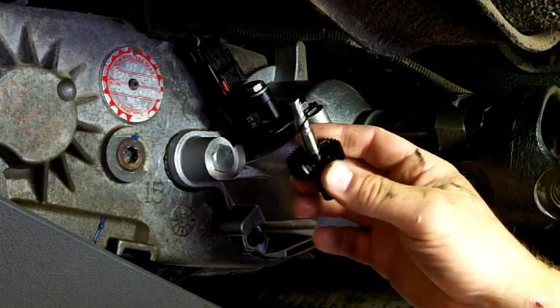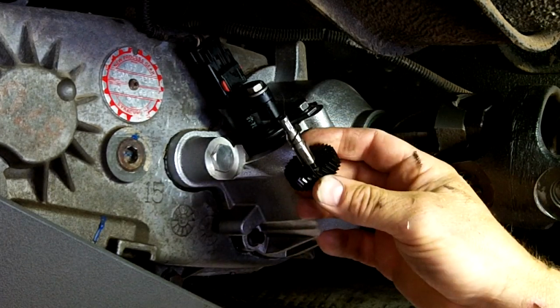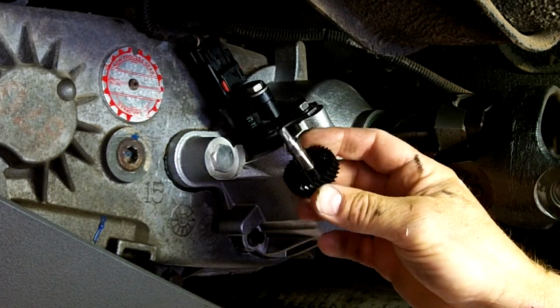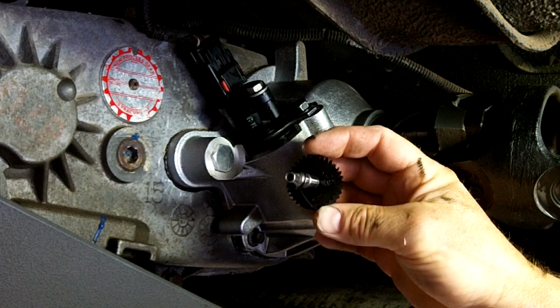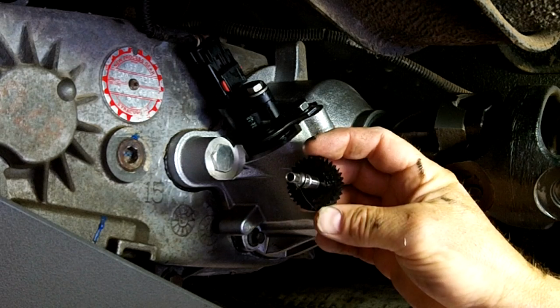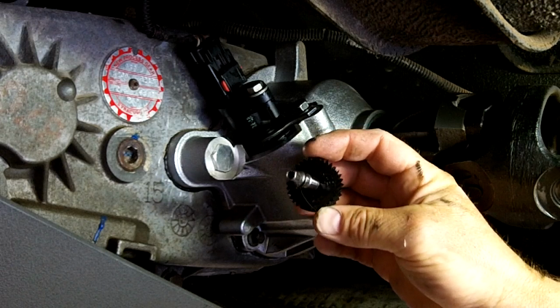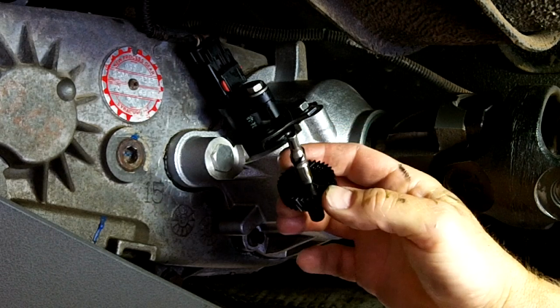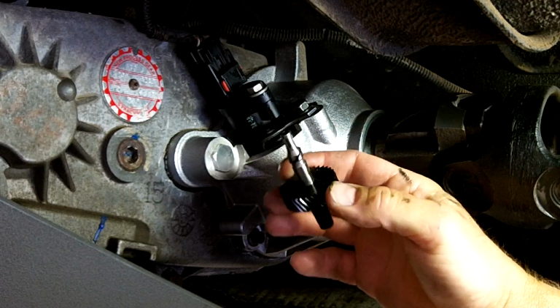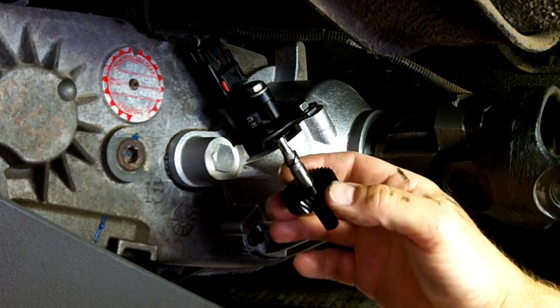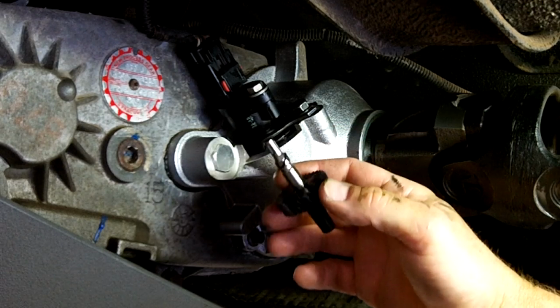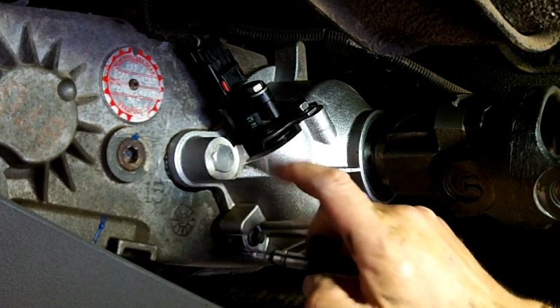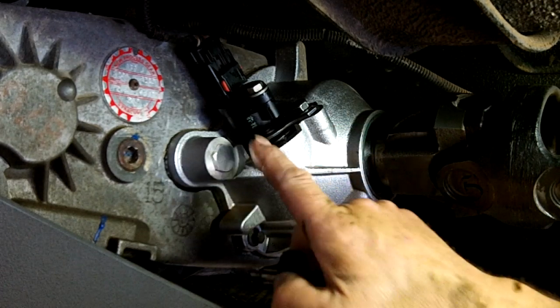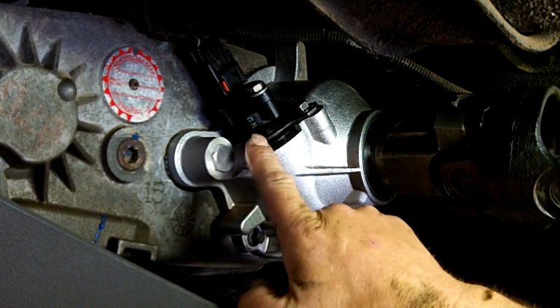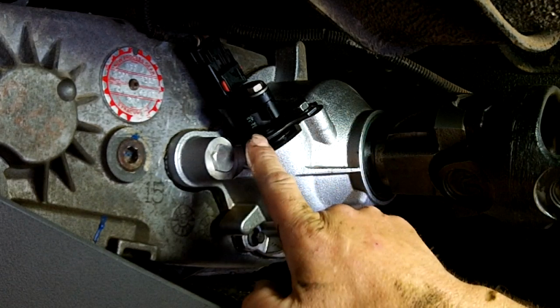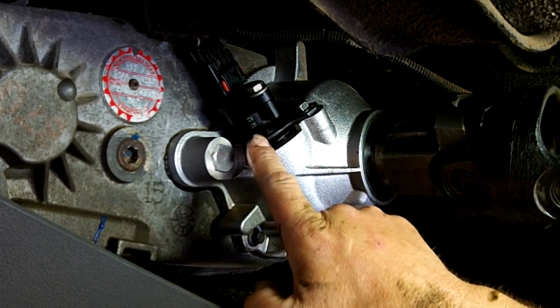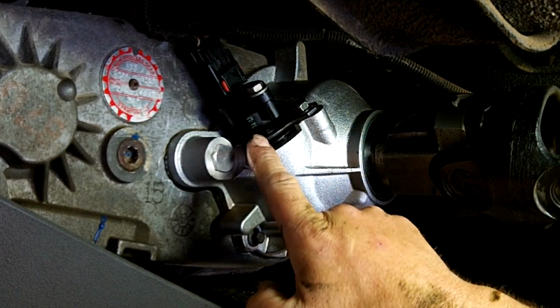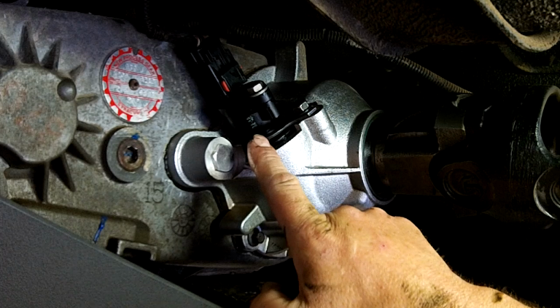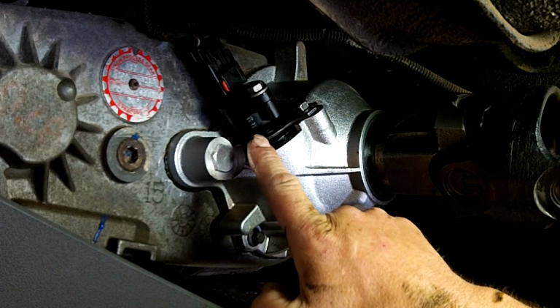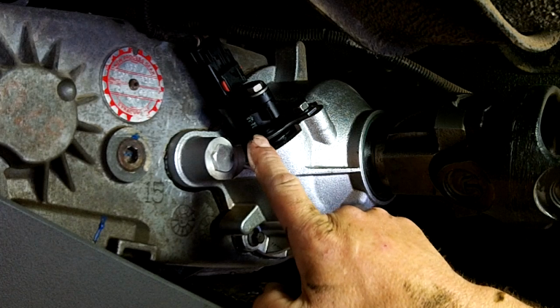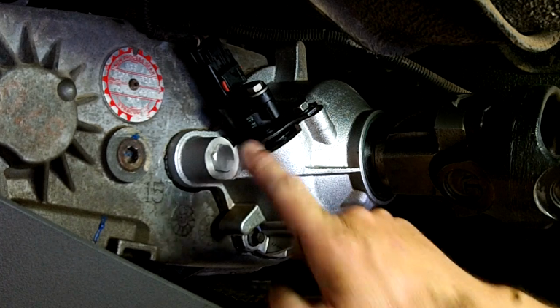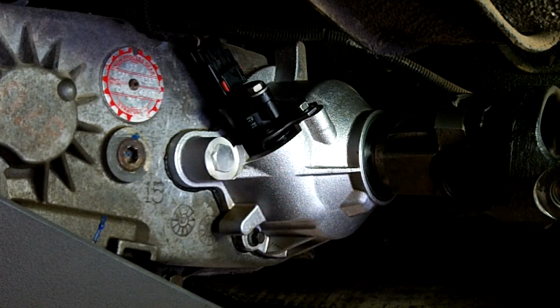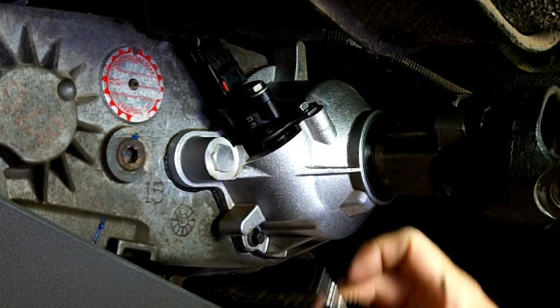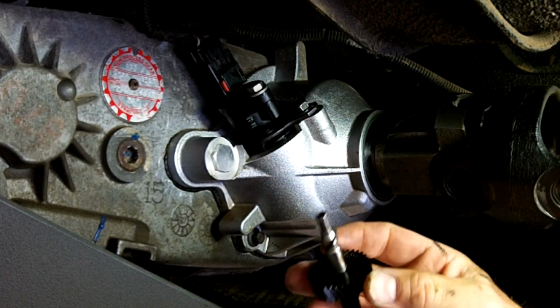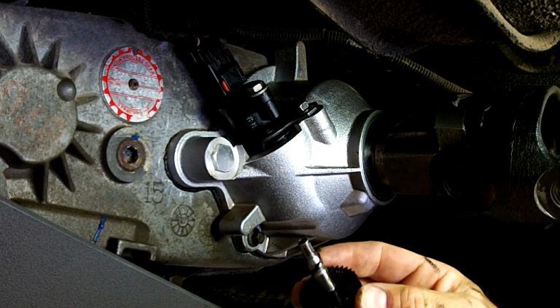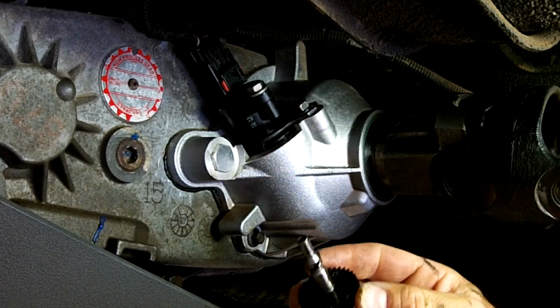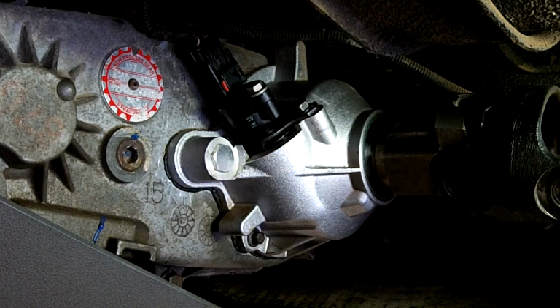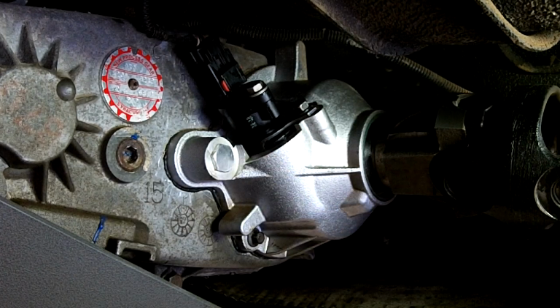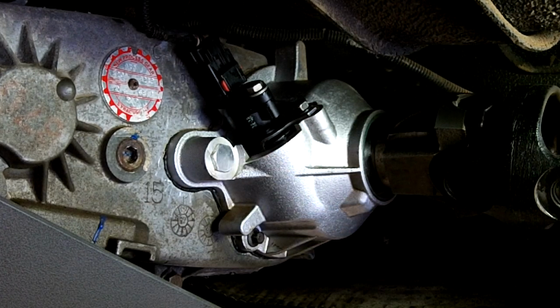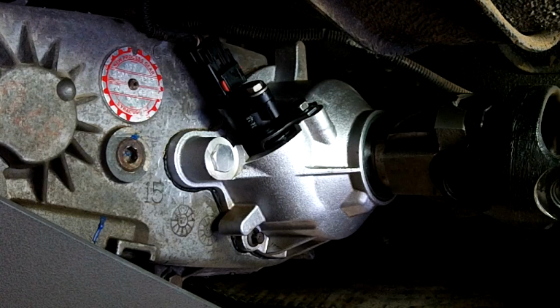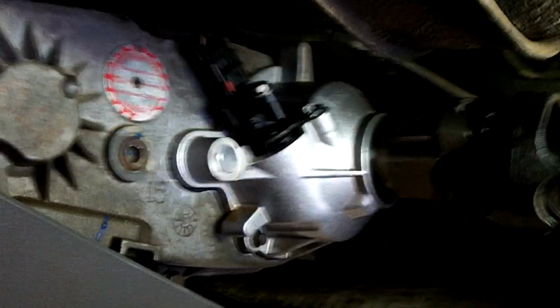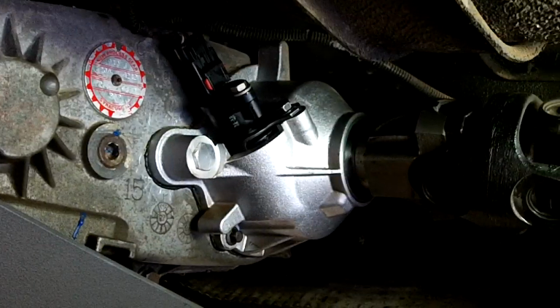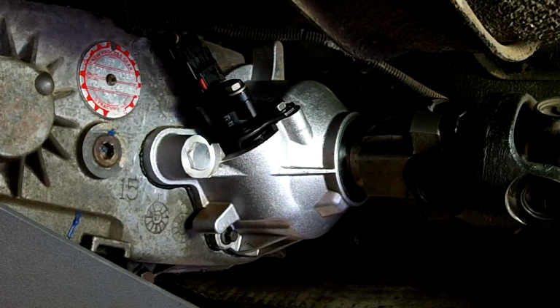If you put it together and it doesn't work, you probably got this rotated in the wrong position. Pretty simple. Thanks for watching.